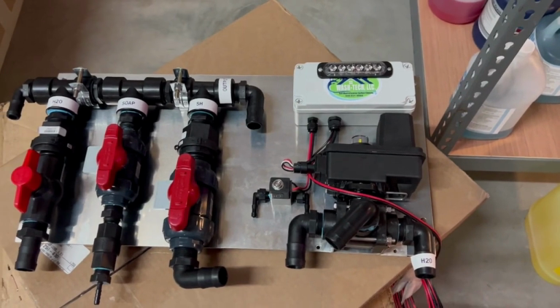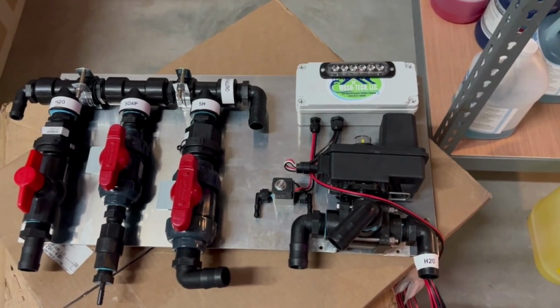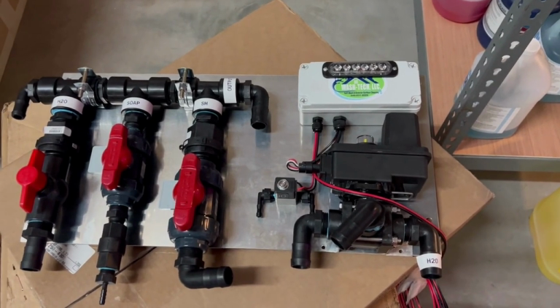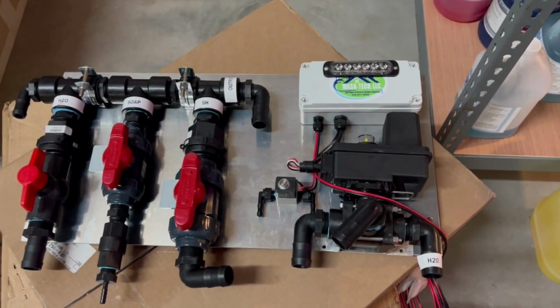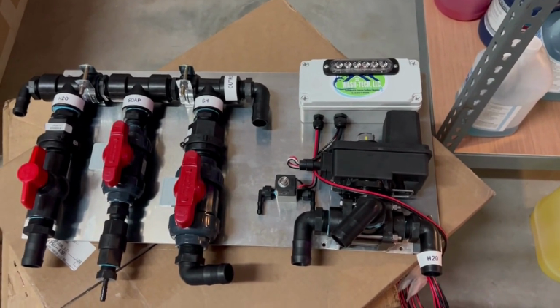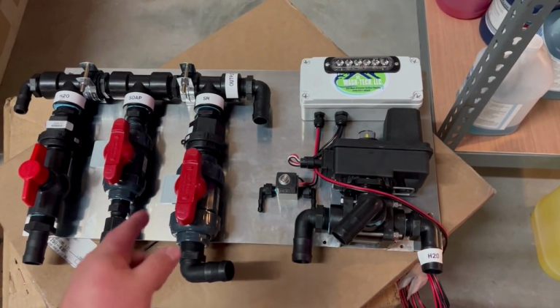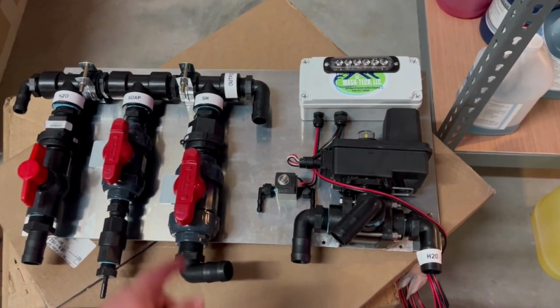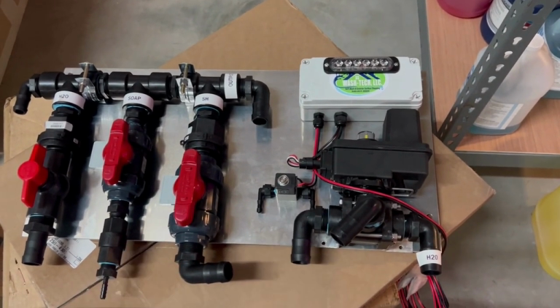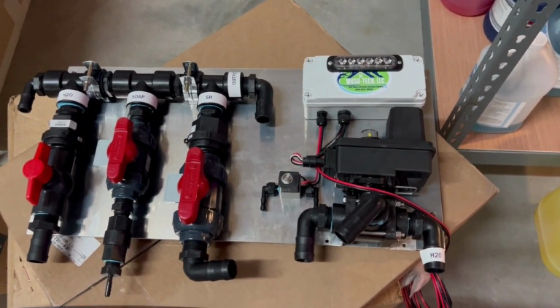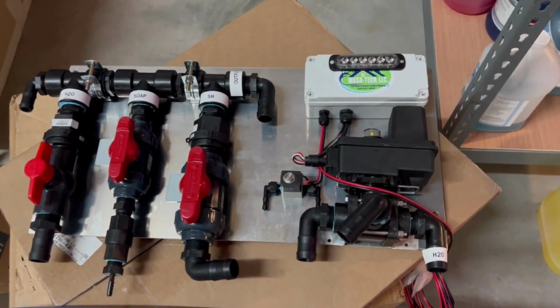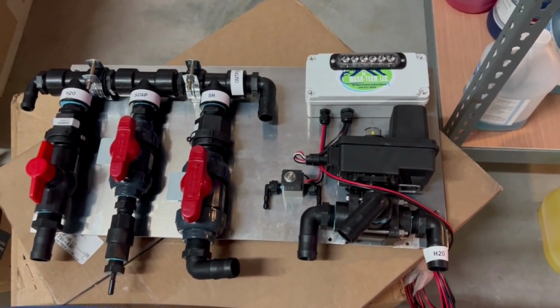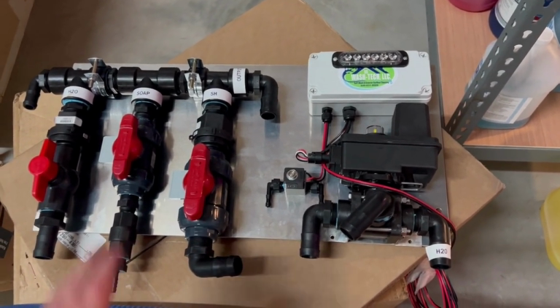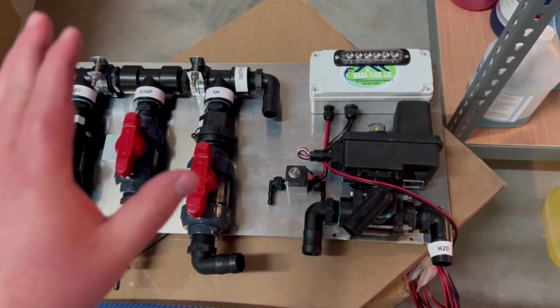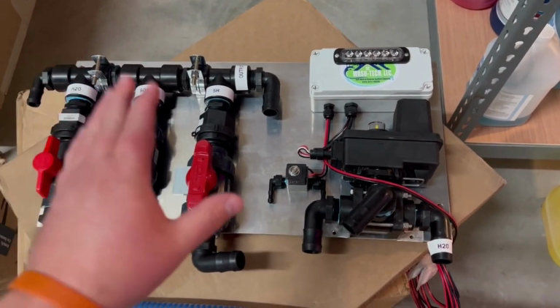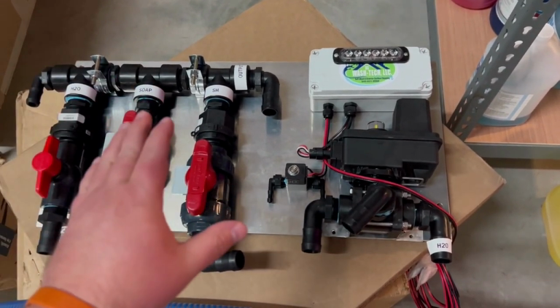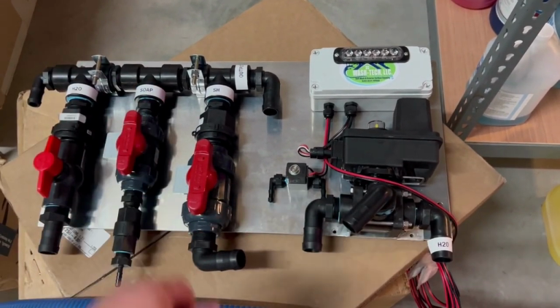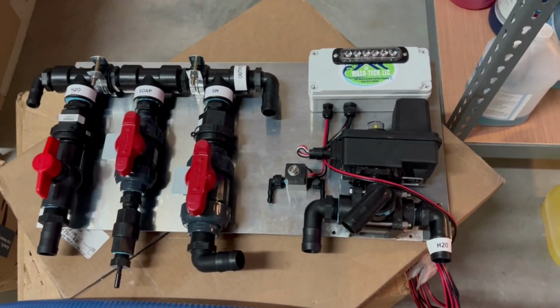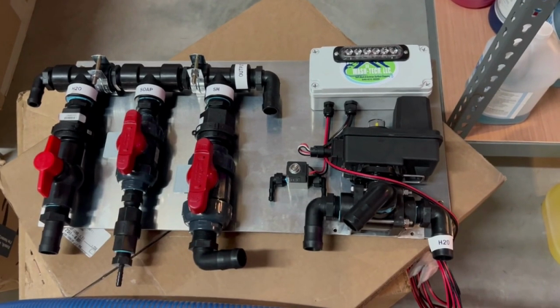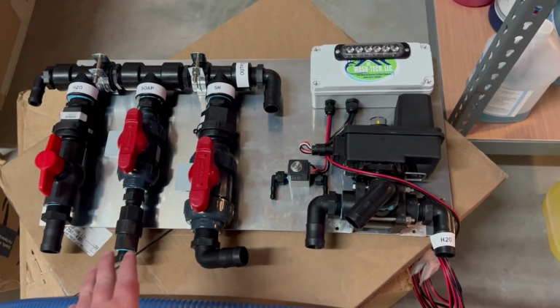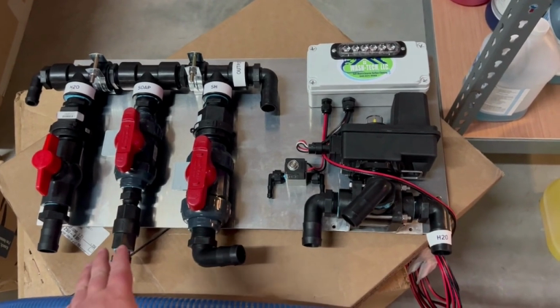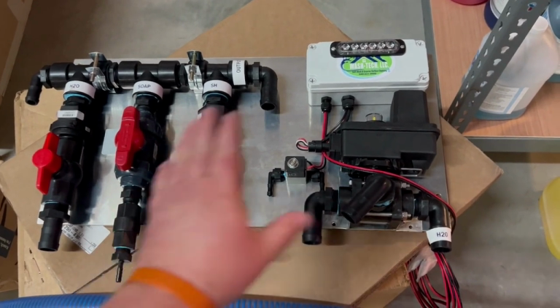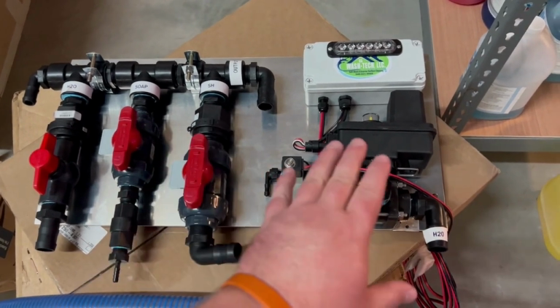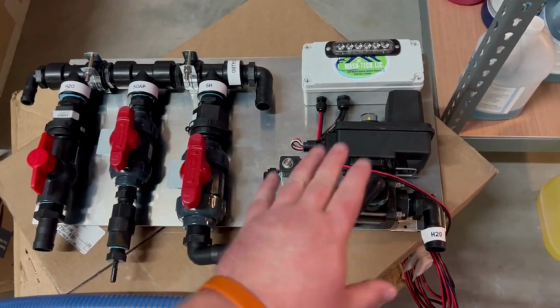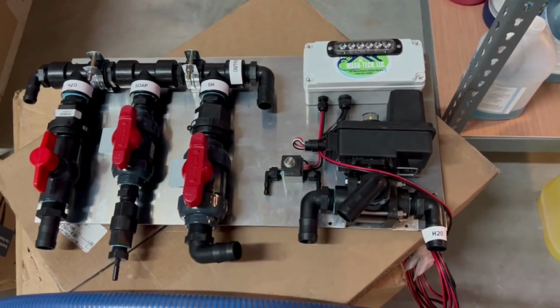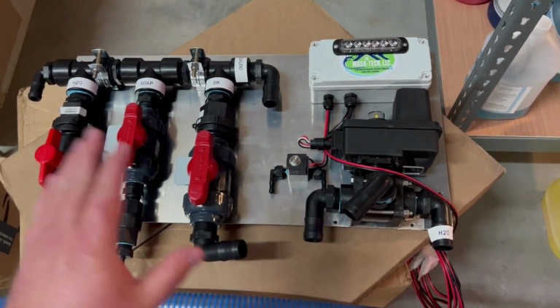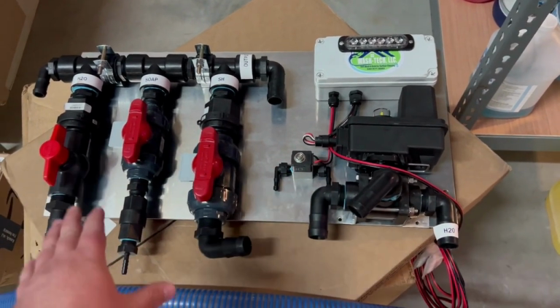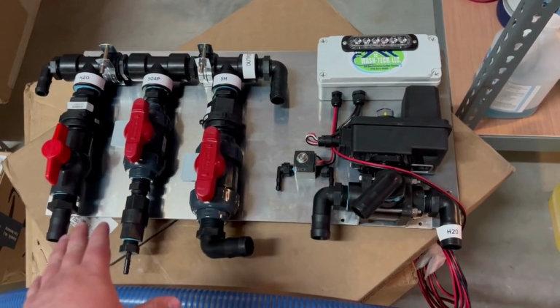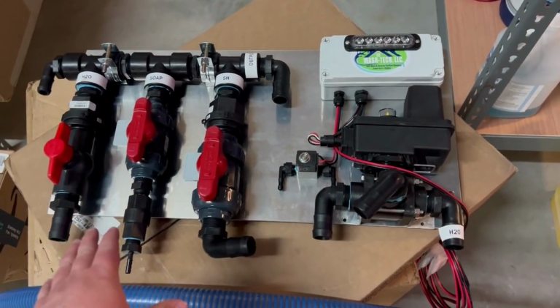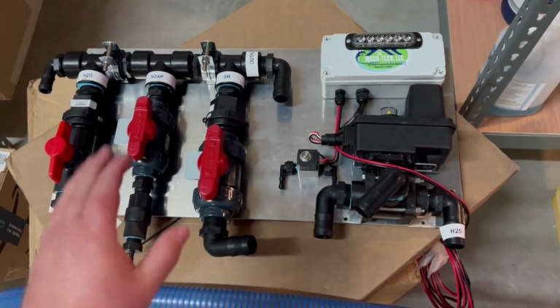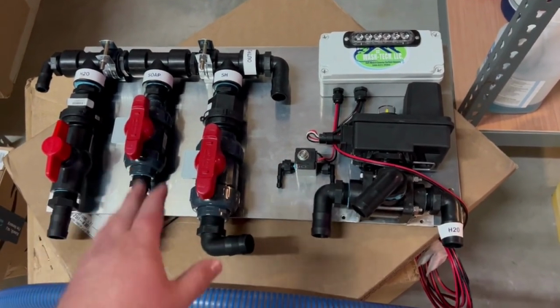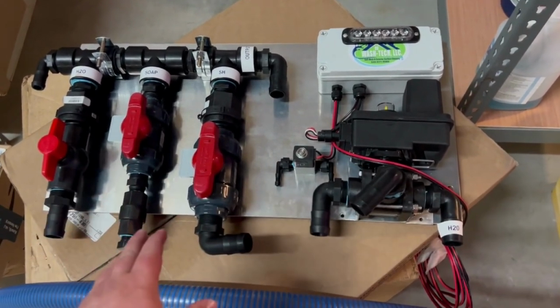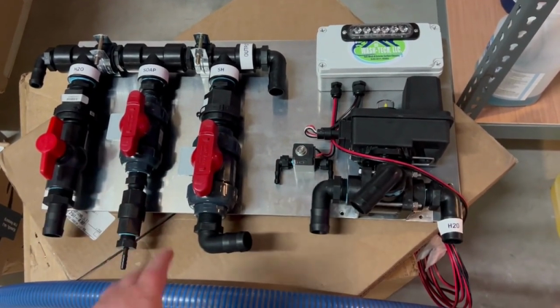Good afternoon, everybody. This is Heath Phelps with Texas Pressure Washing Store. We're going to talk about a high-flow mixer and a remote system. These are pretty simple to plumb, but I'm going to walk you through it.